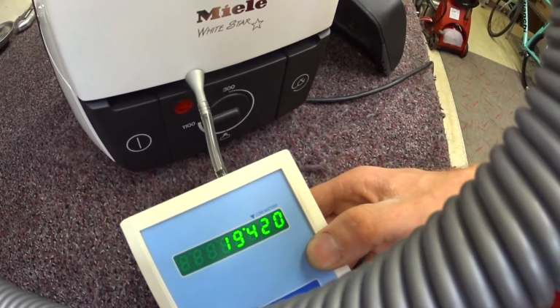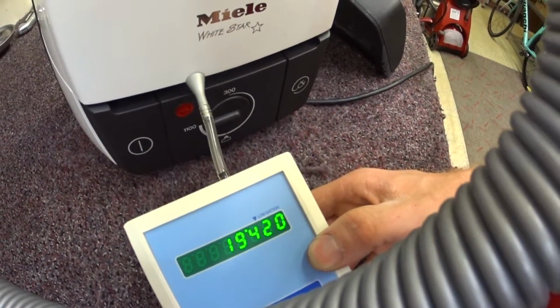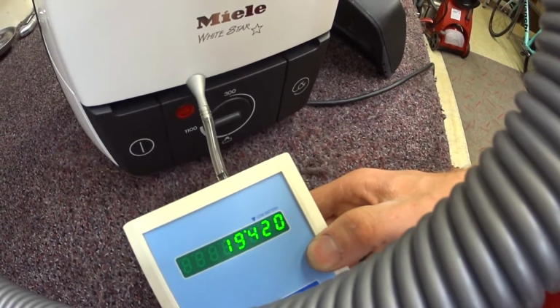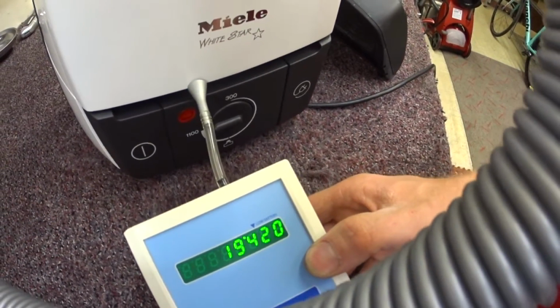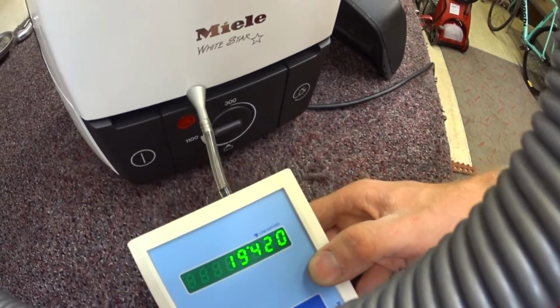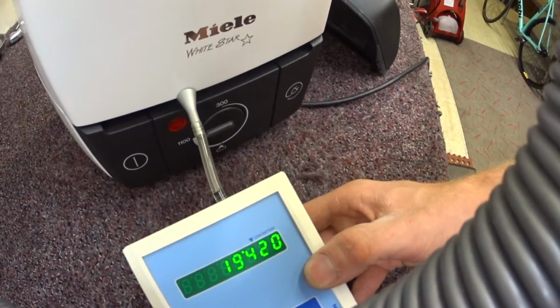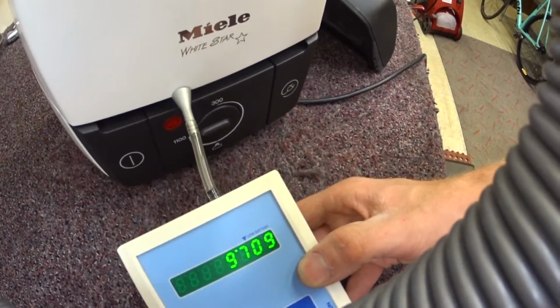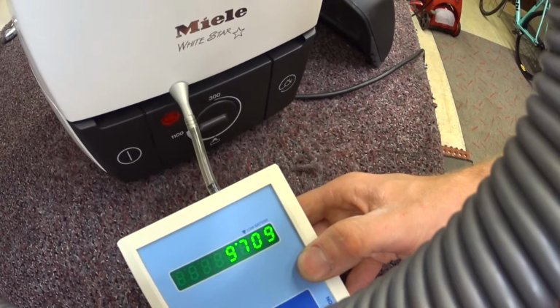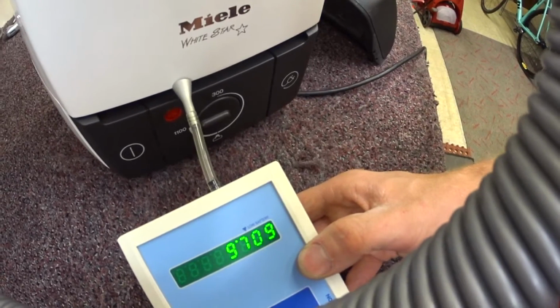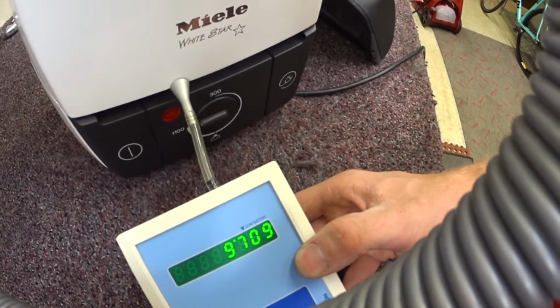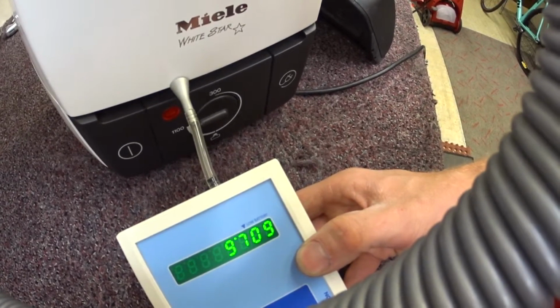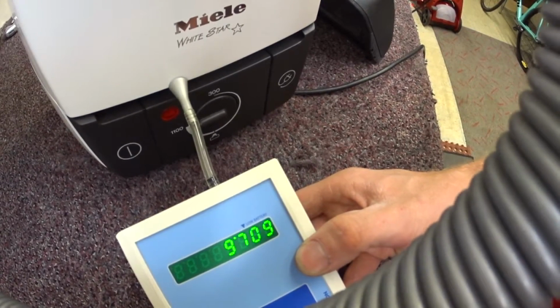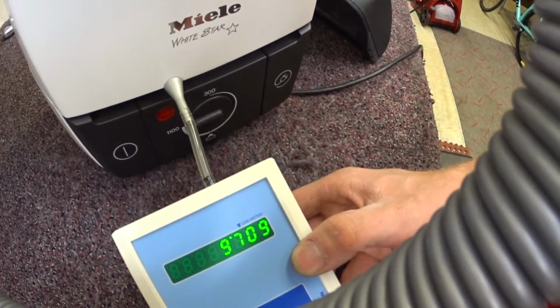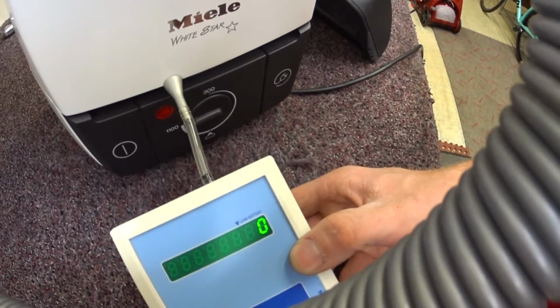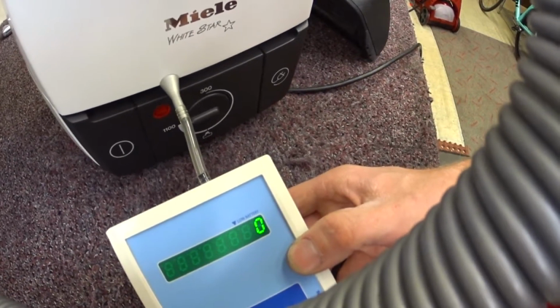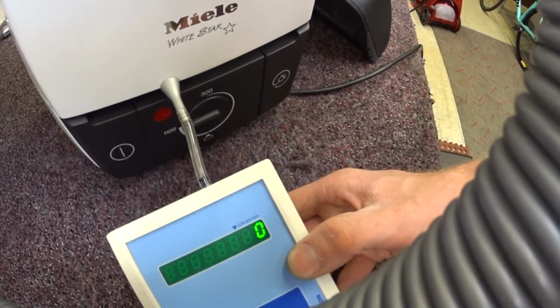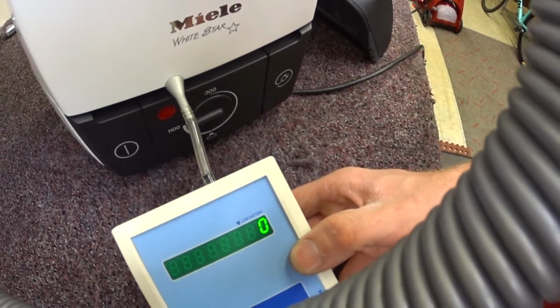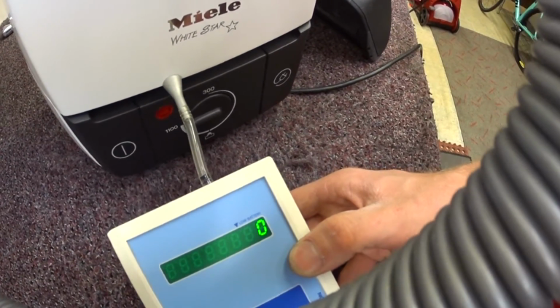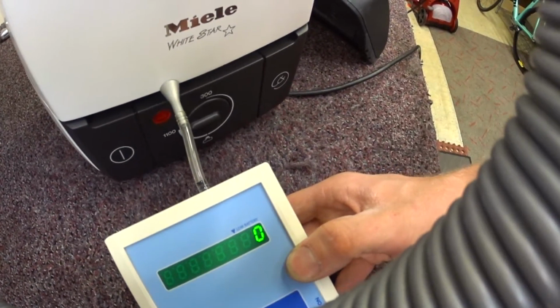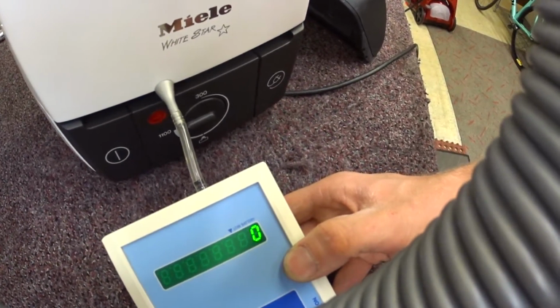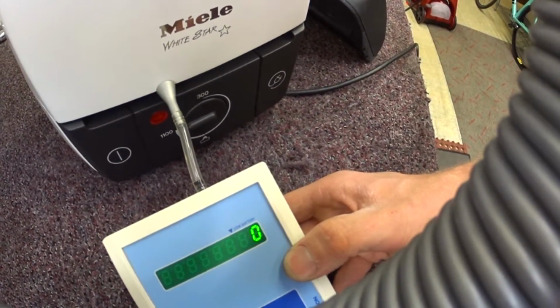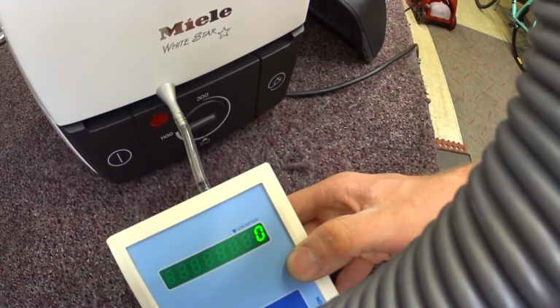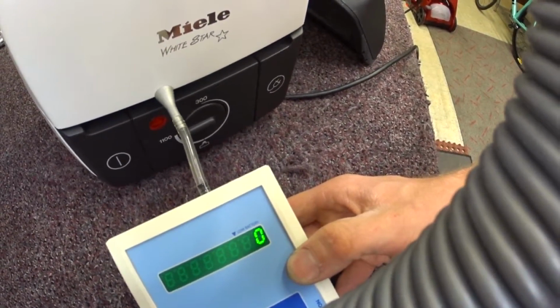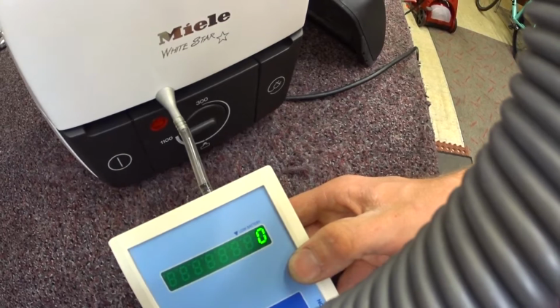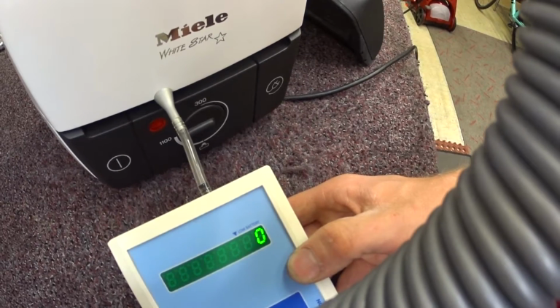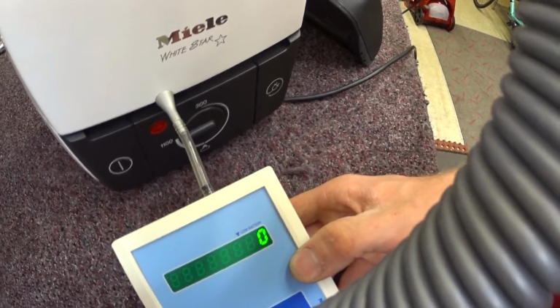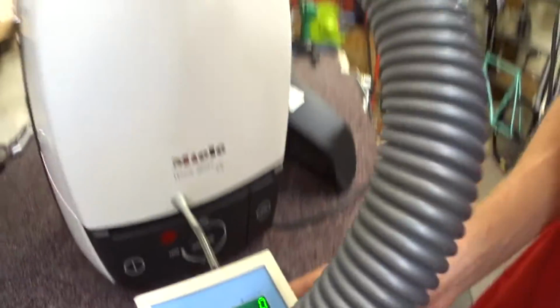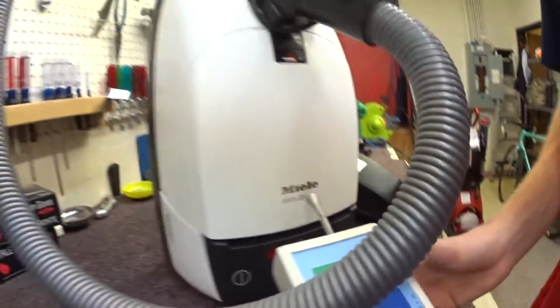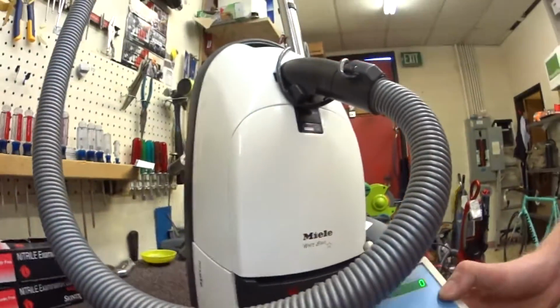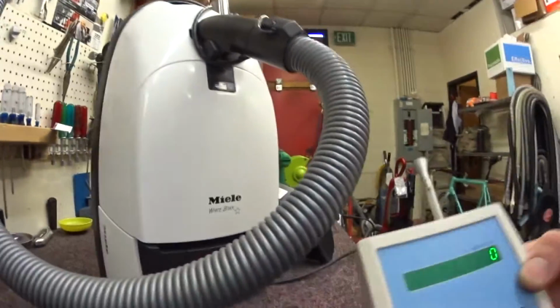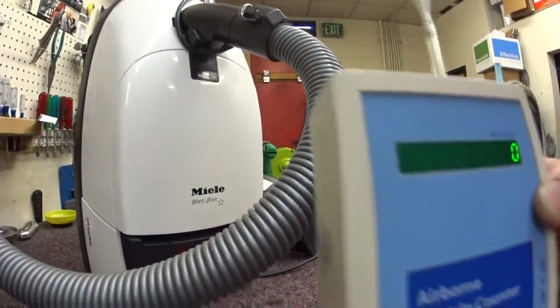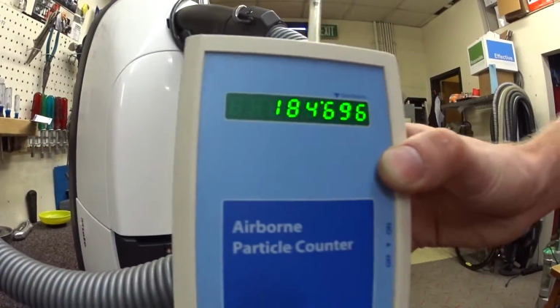As we can see, it is clean in the air. It's not blowing quite the zero that maybe it should — oh, now it is. This had dust settled on it.